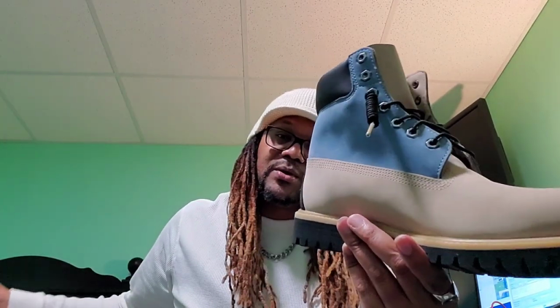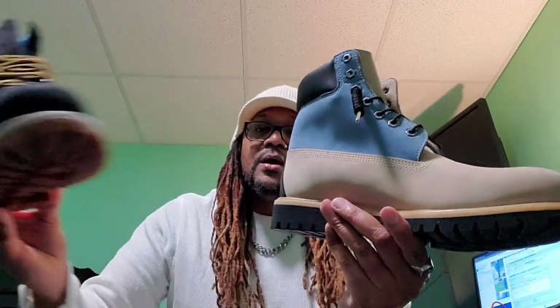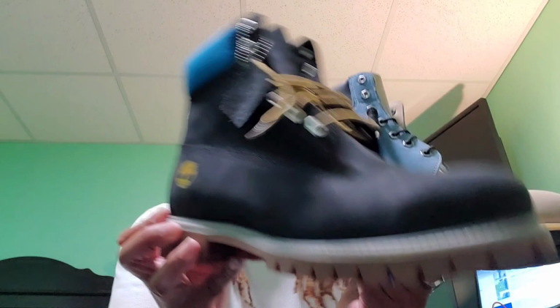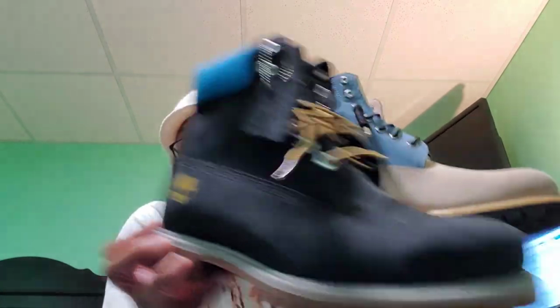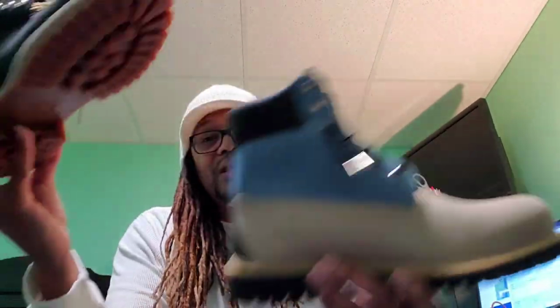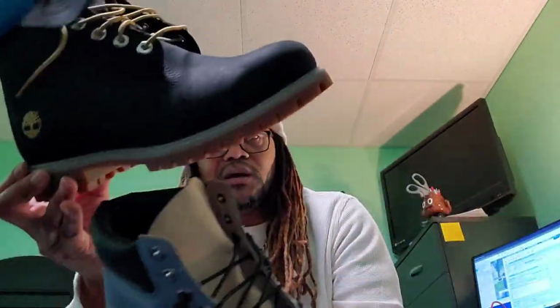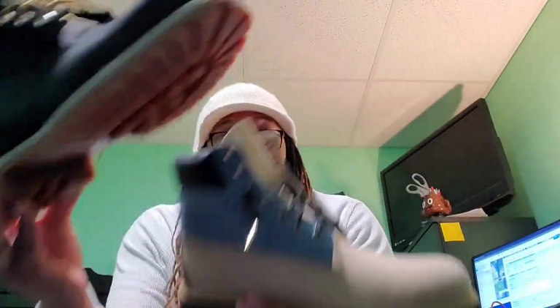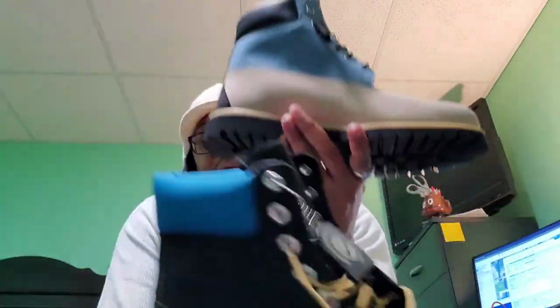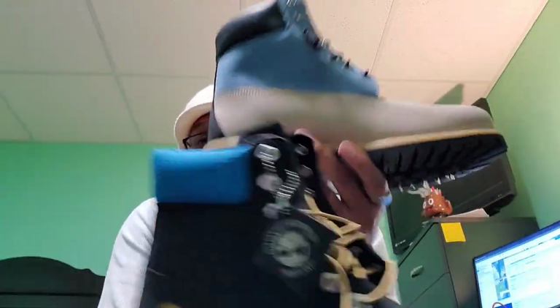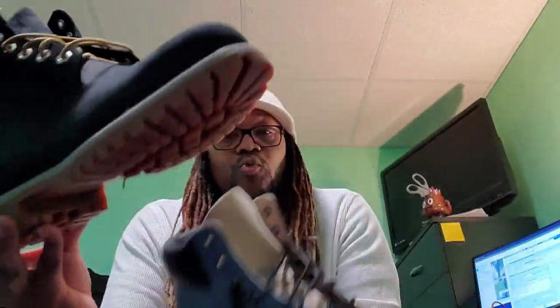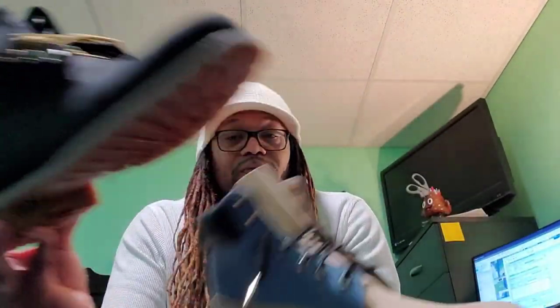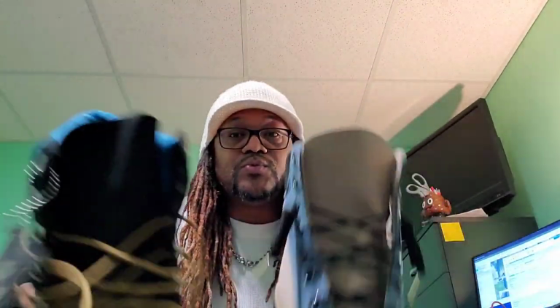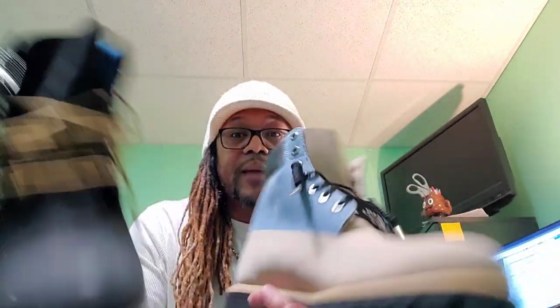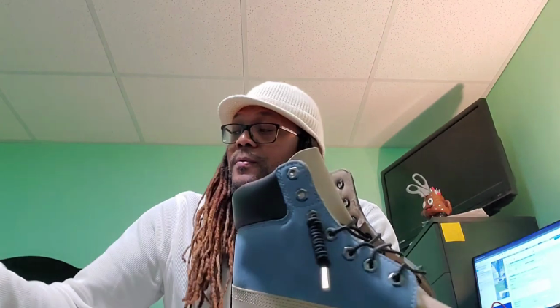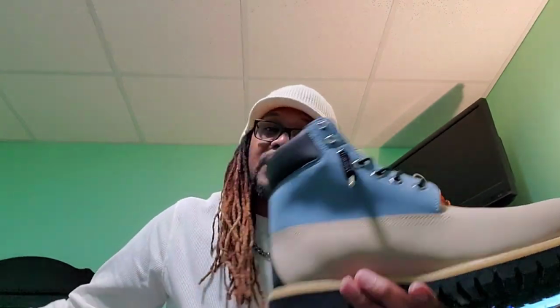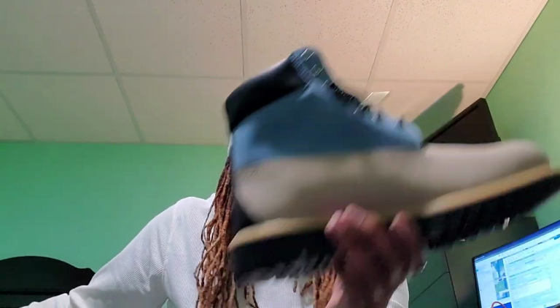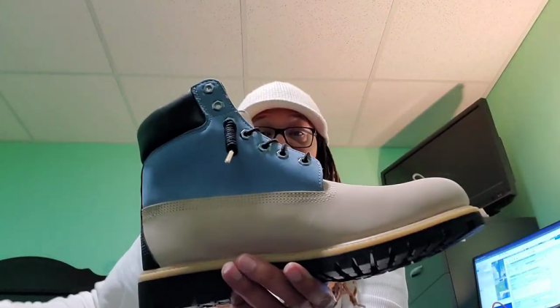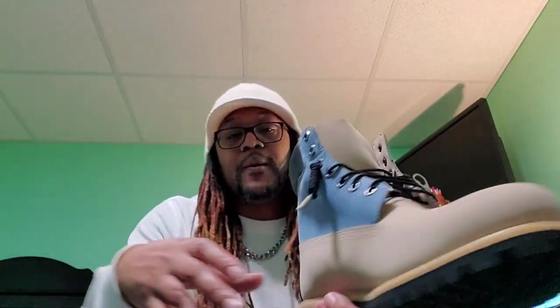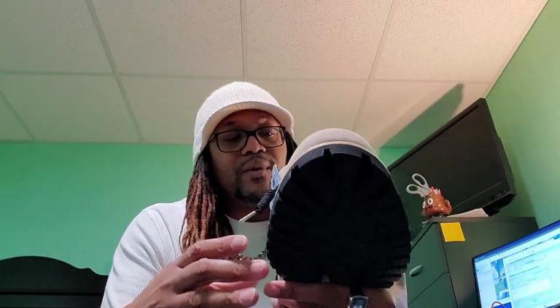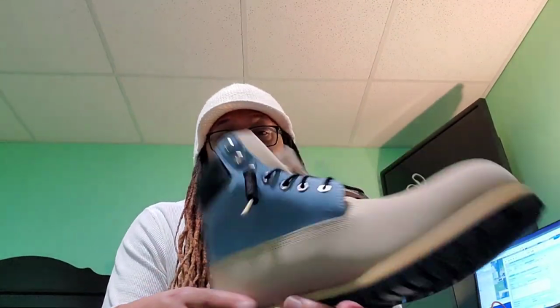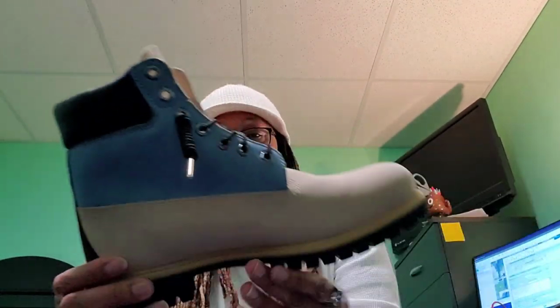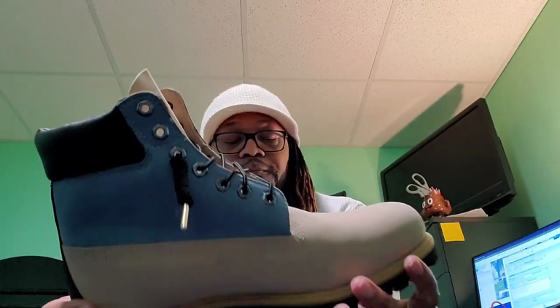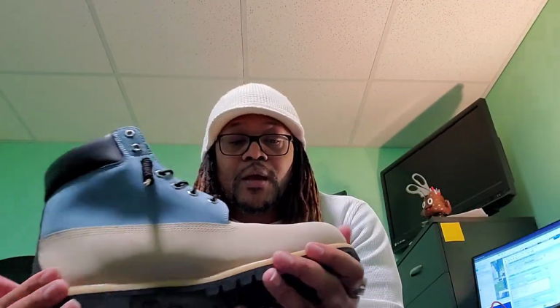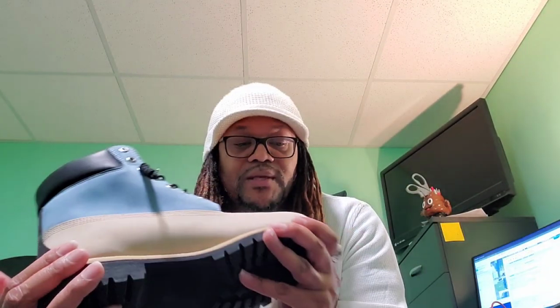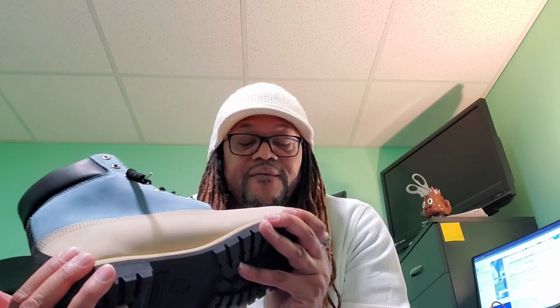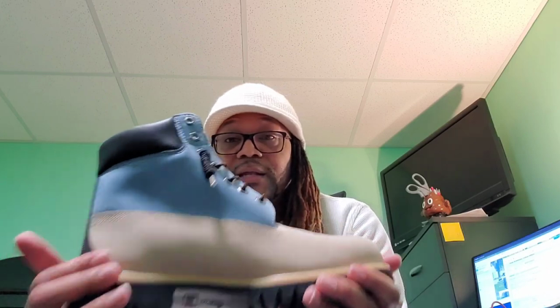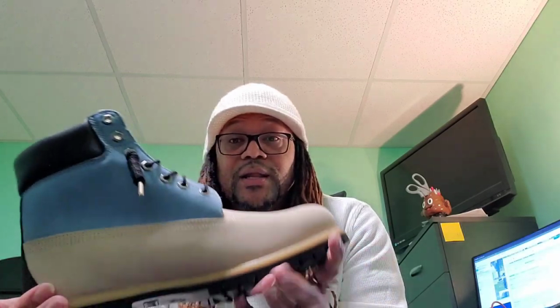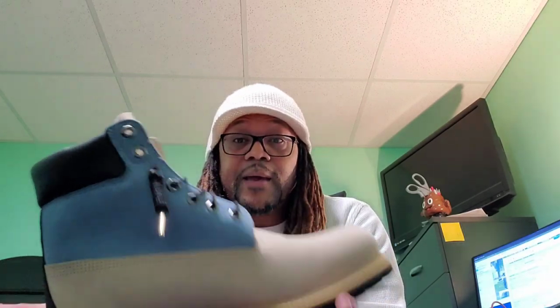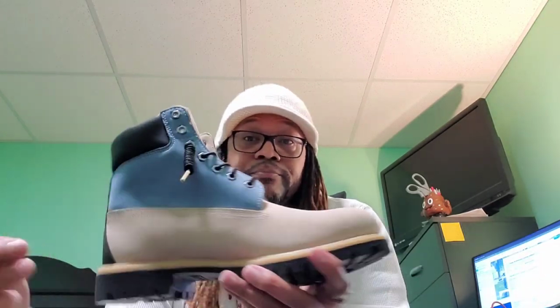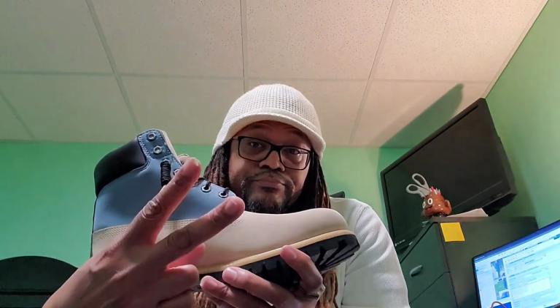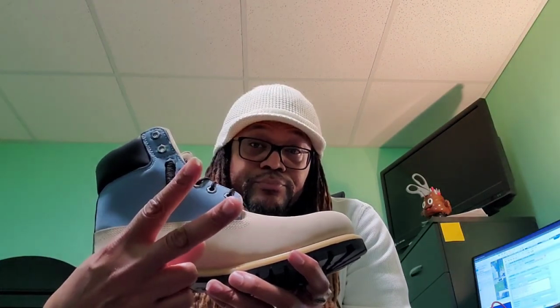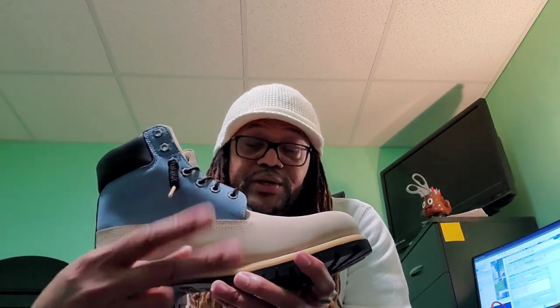These two boots — bringing out the first one — I got them both at really good prices. Let me know what y'all think, which ones y'all like better. I kind of lean more towards this one, but that's going to end it for this video. Y'all be safe and until the next time, peace.